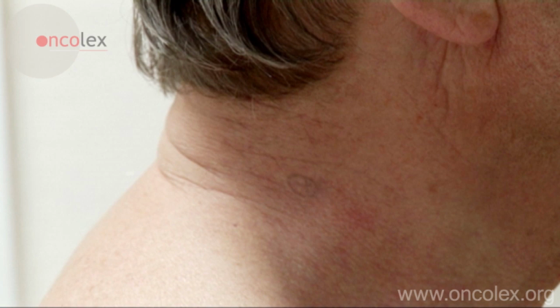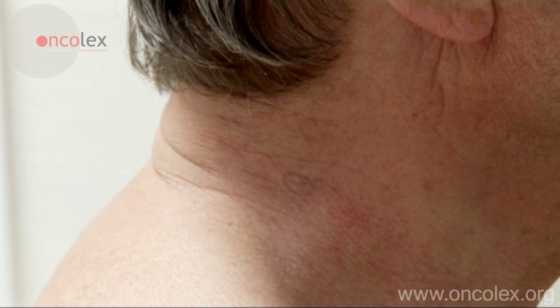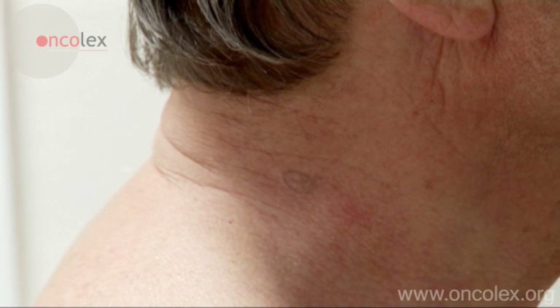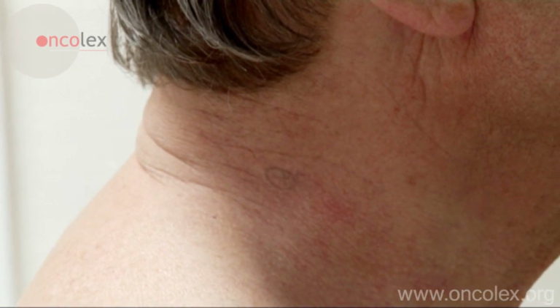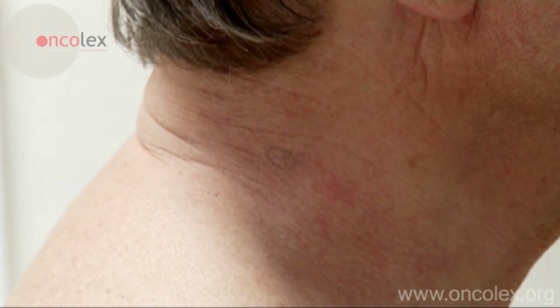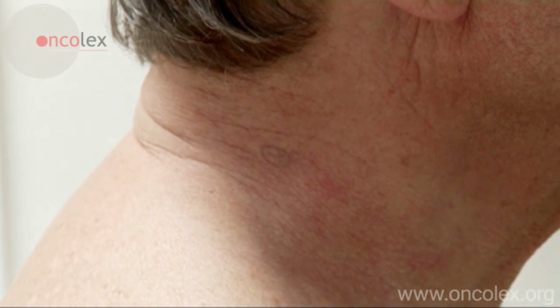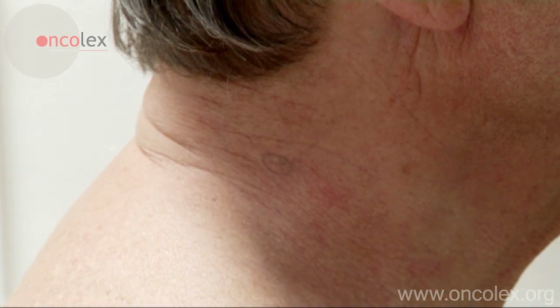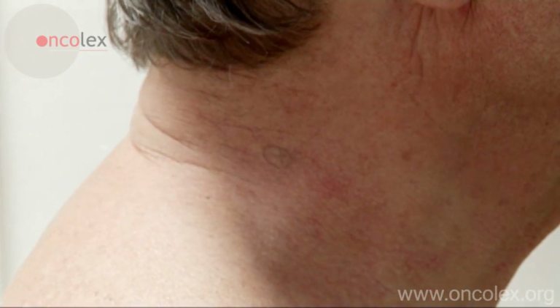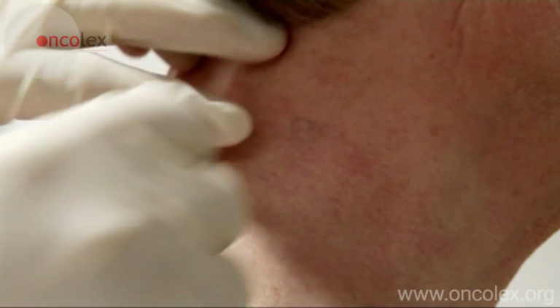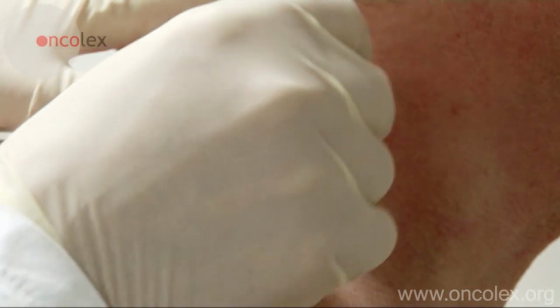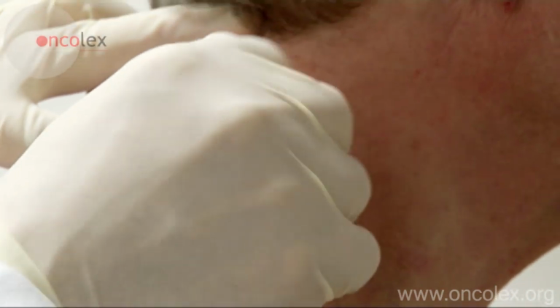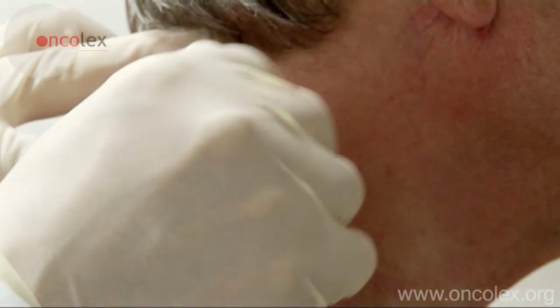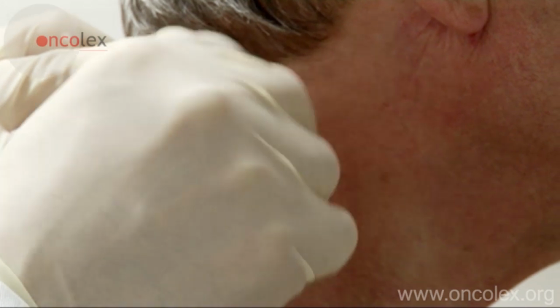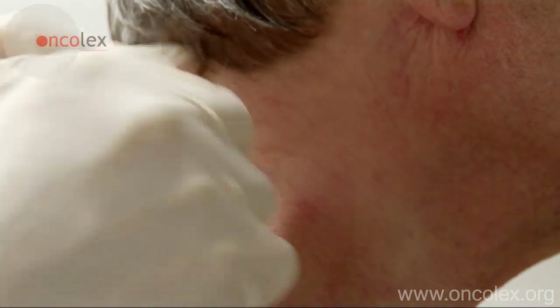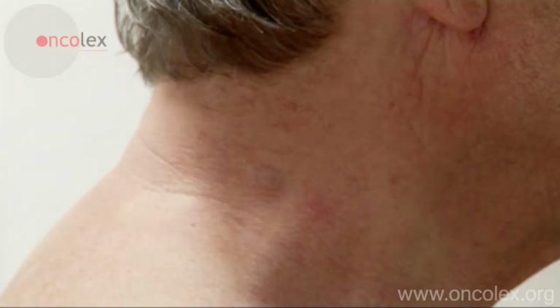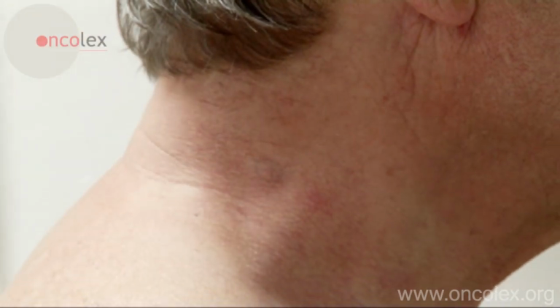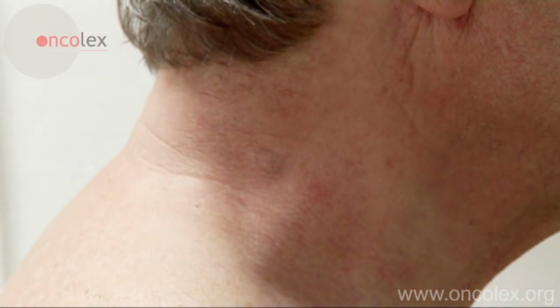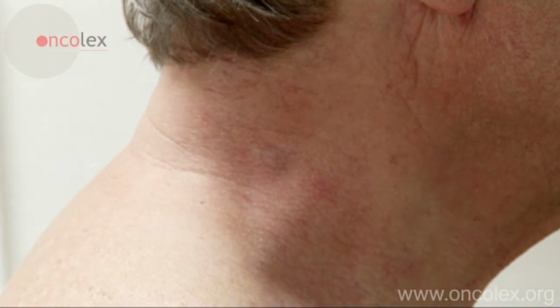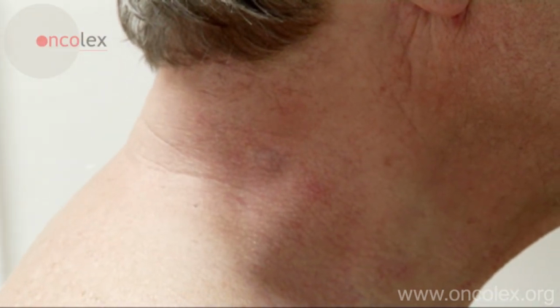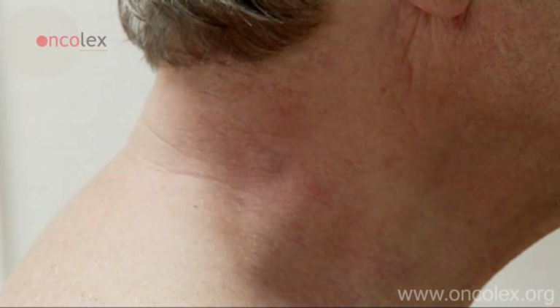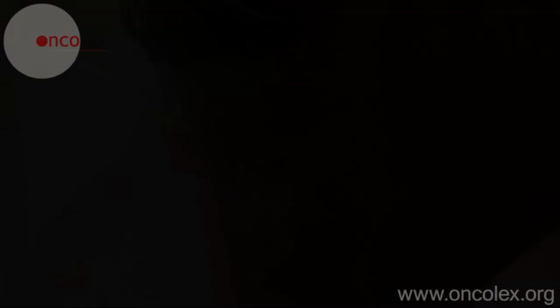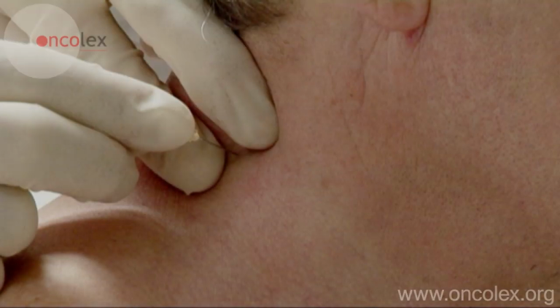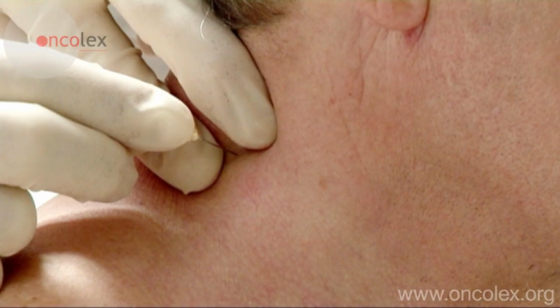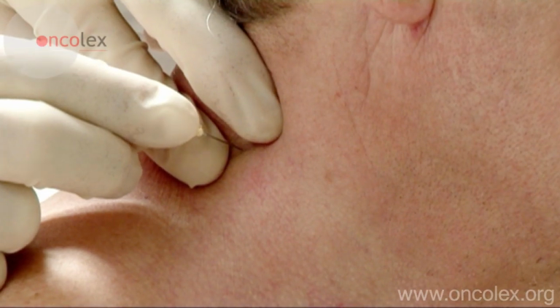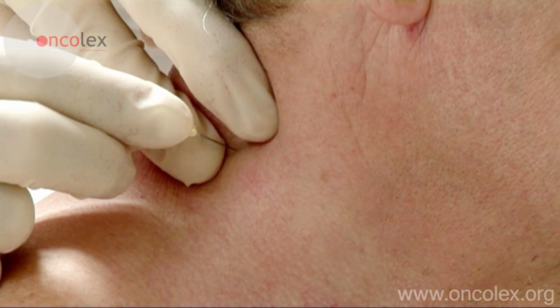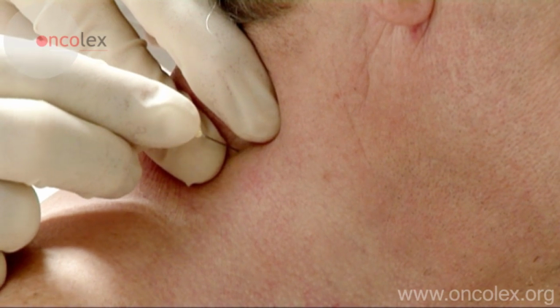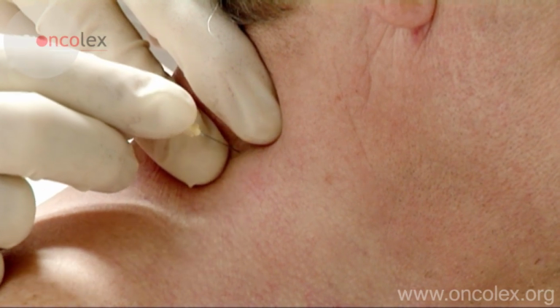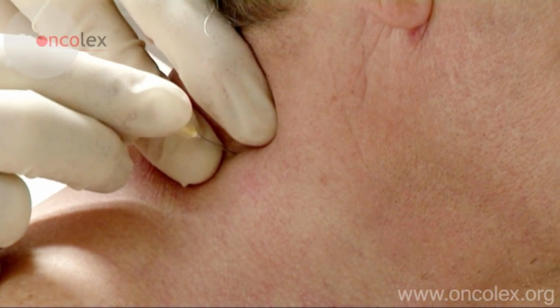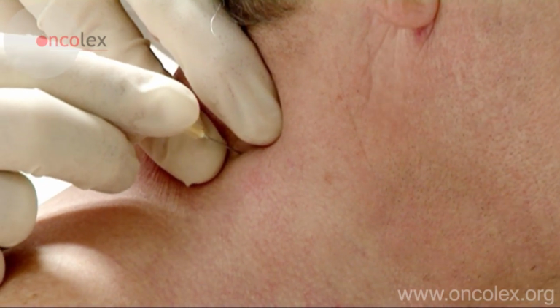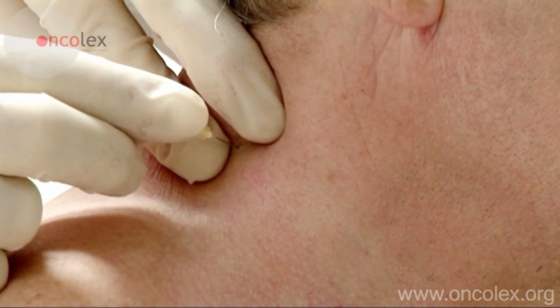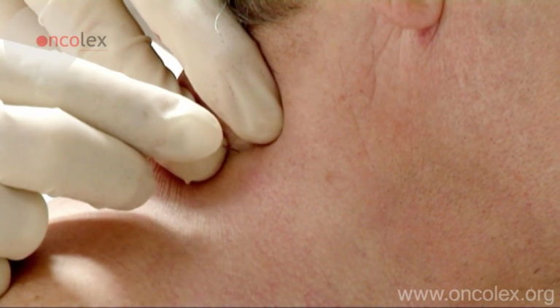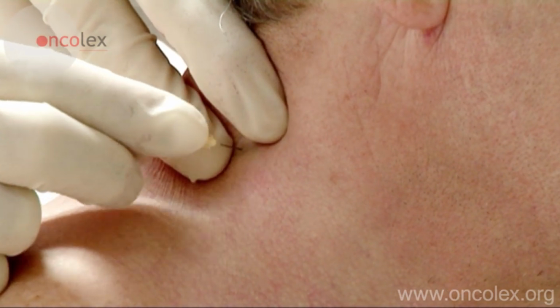This is a video of a fine needle biopsy from a lymph node on a patient's neck. The skin is disinfected with 1 mg per milliliter chlorhexidine. The lymph node is located and the optimal position for the needle is found.